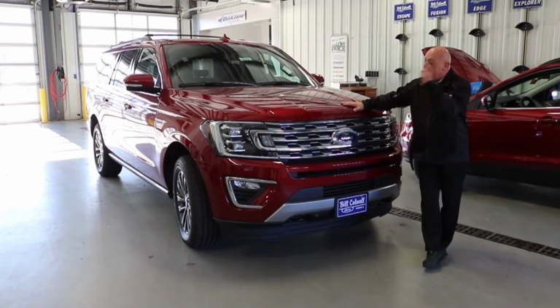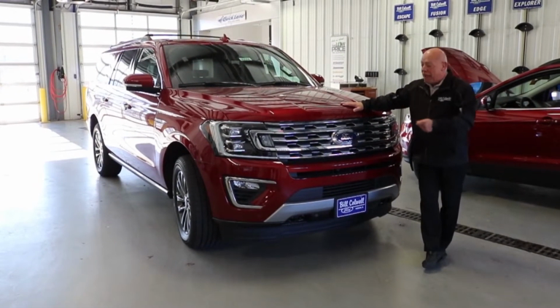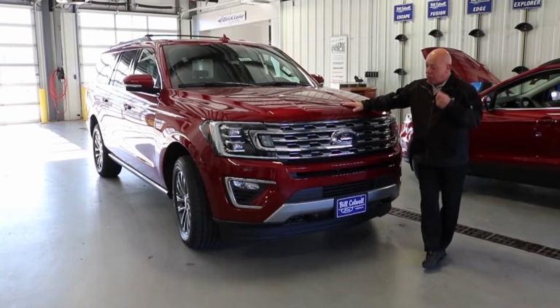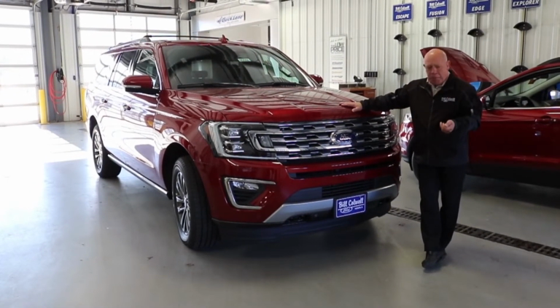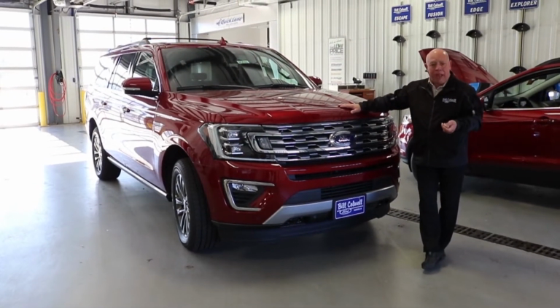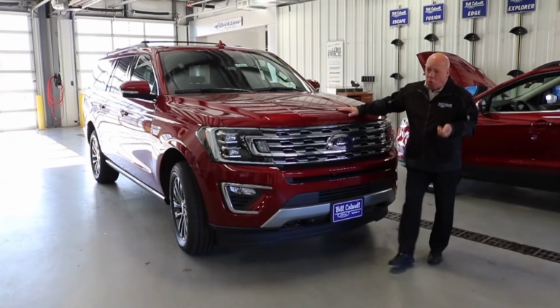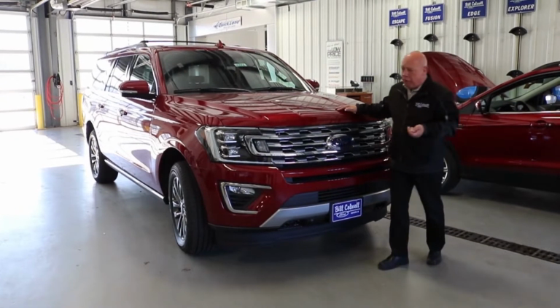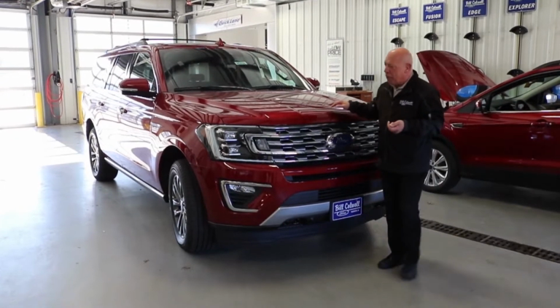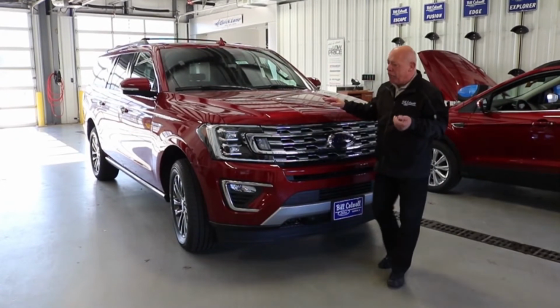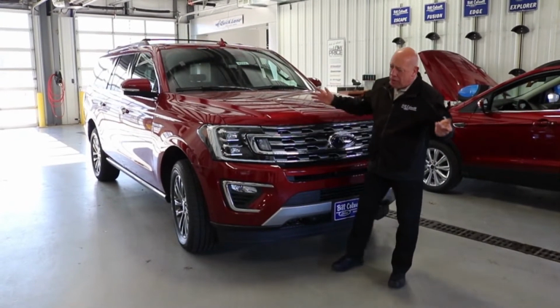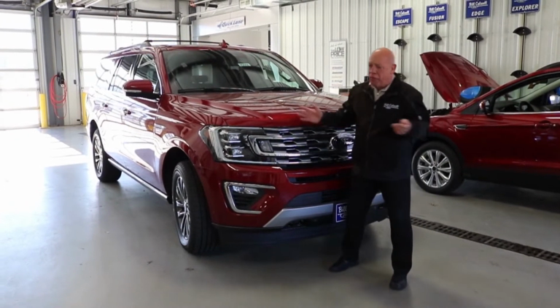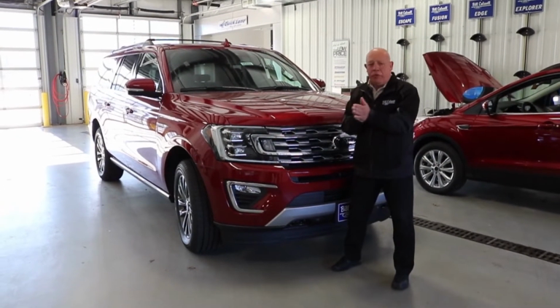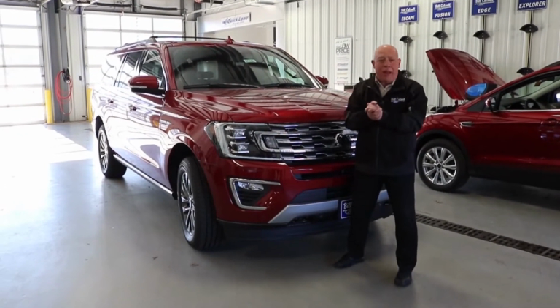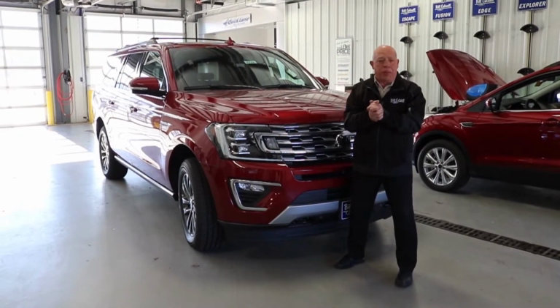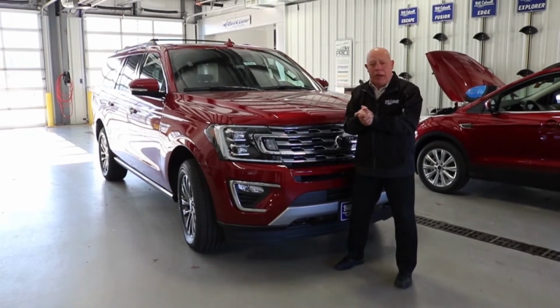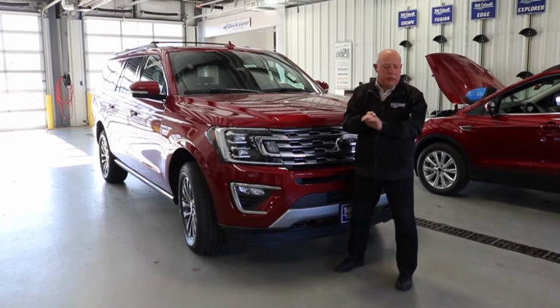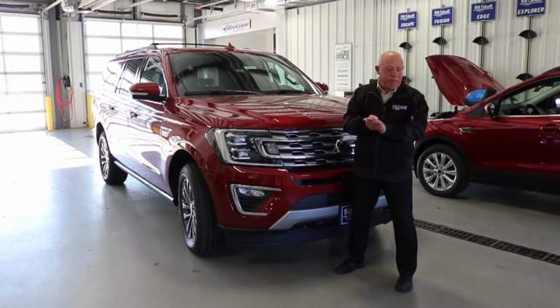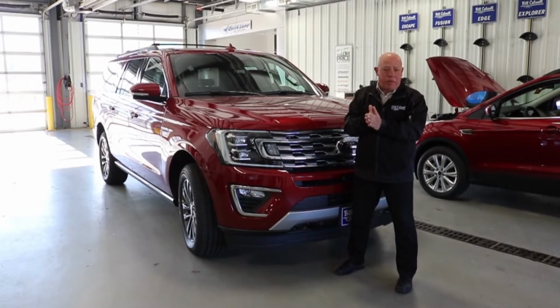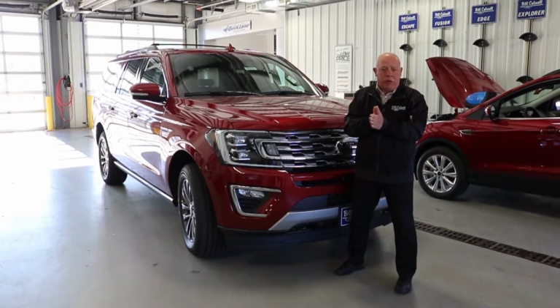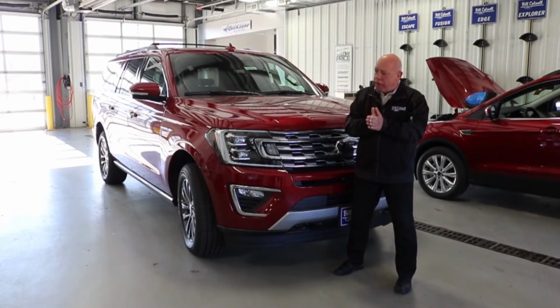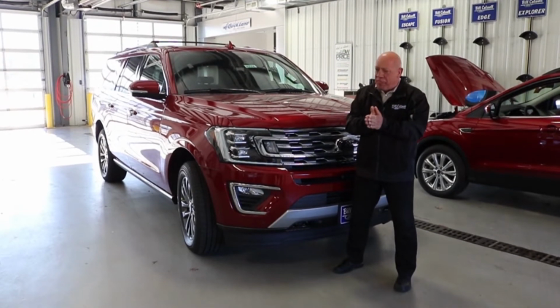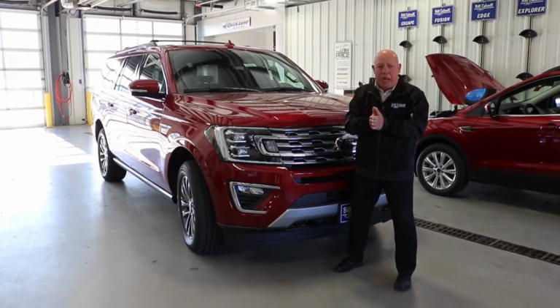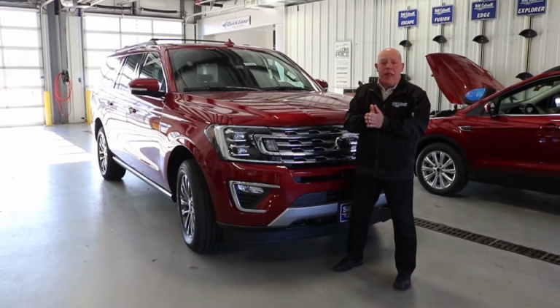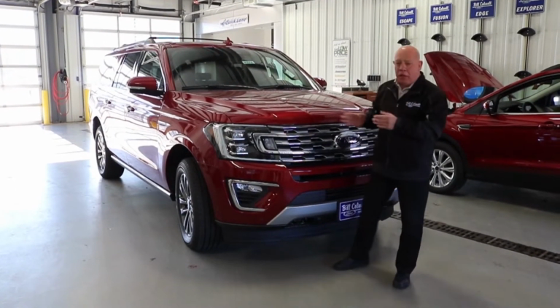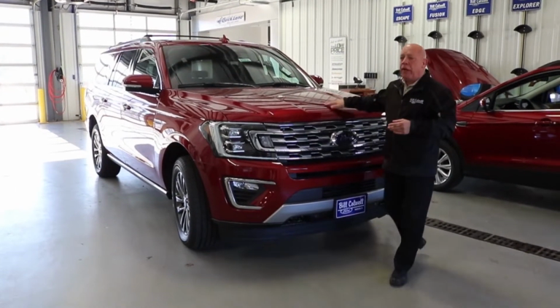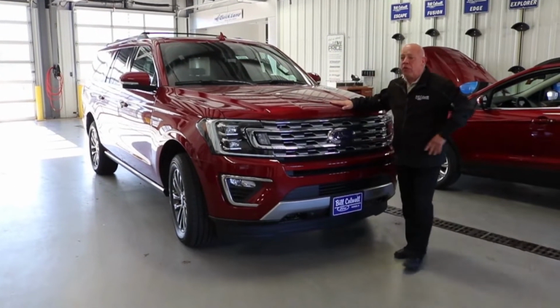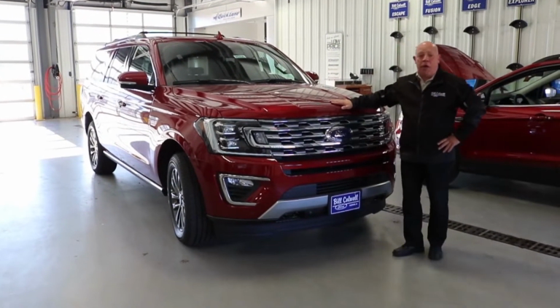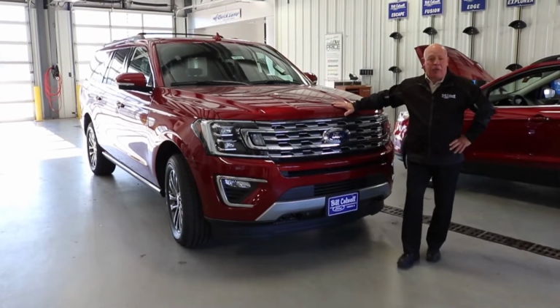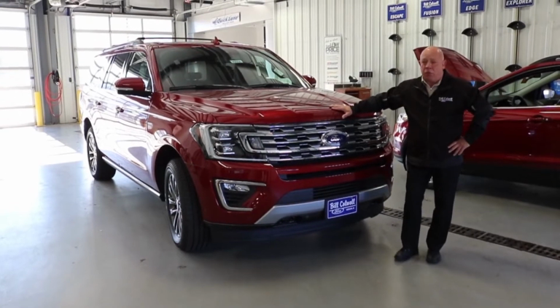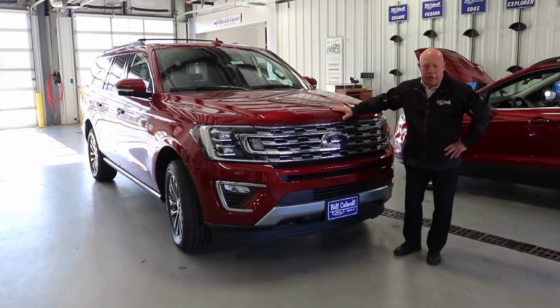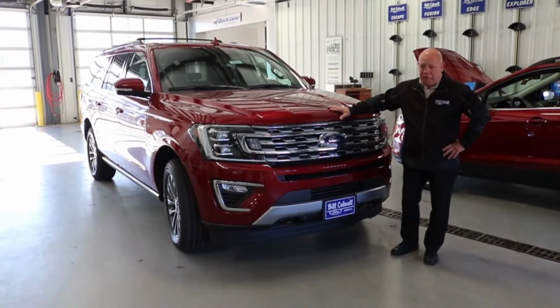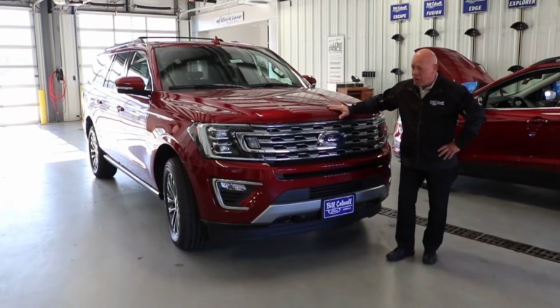This has spark plug life of over 100,000 miles. You do not have to replace the transmission fluid filter until 150,000 miles. And the coolant in this is good to 100,000 miles or six years, whichever comes first.